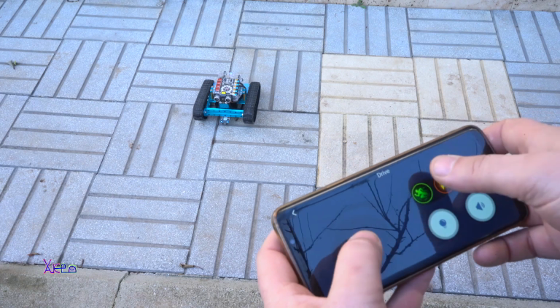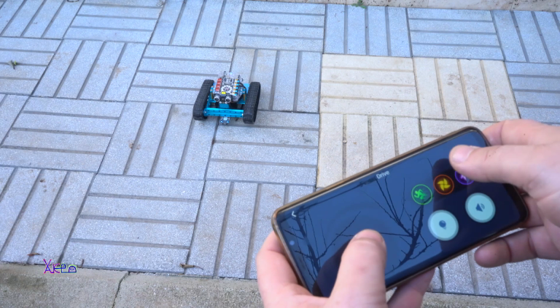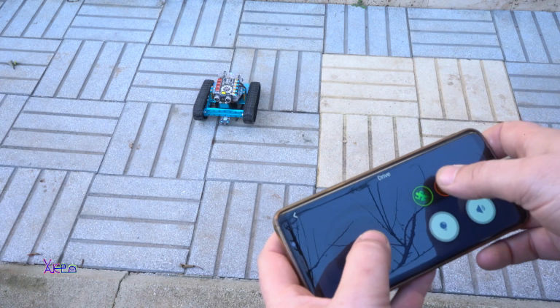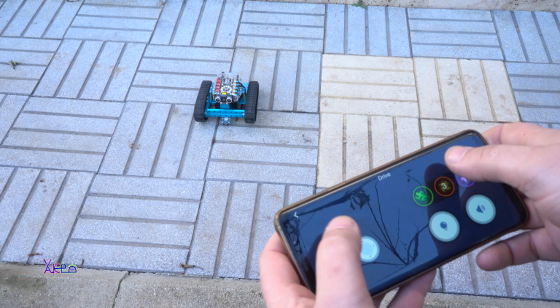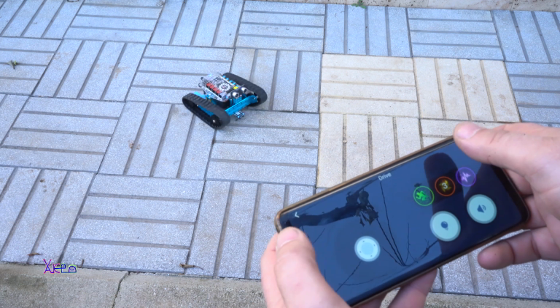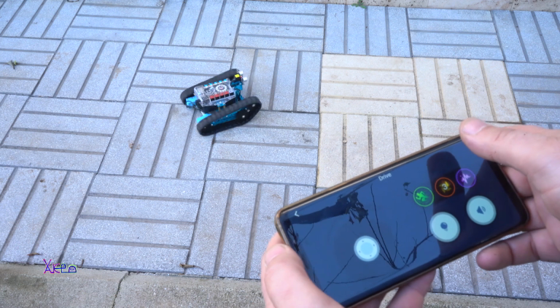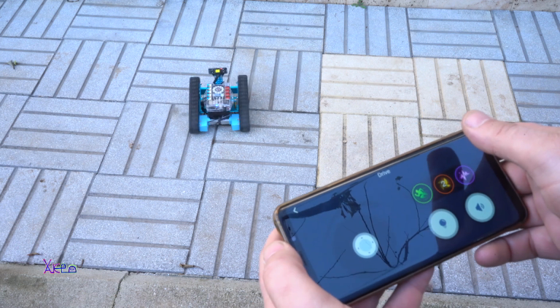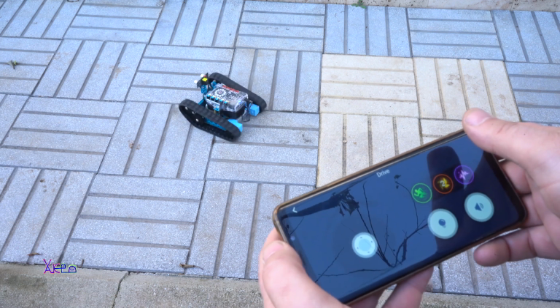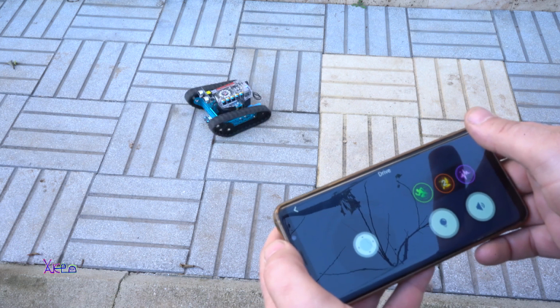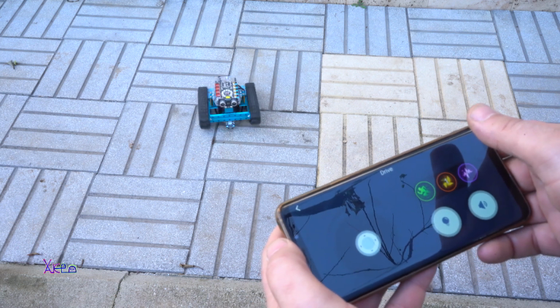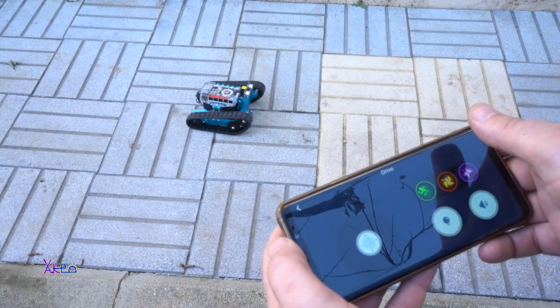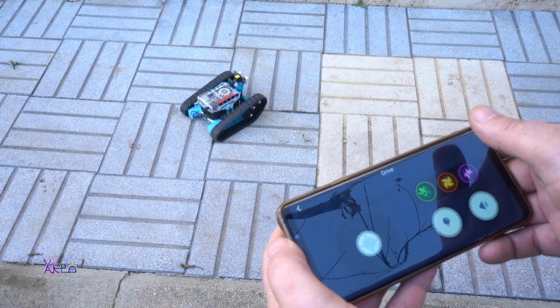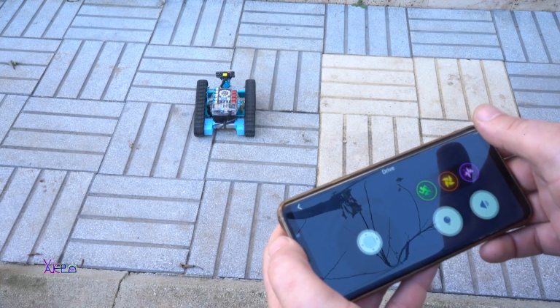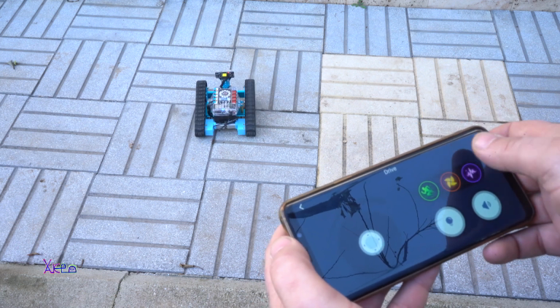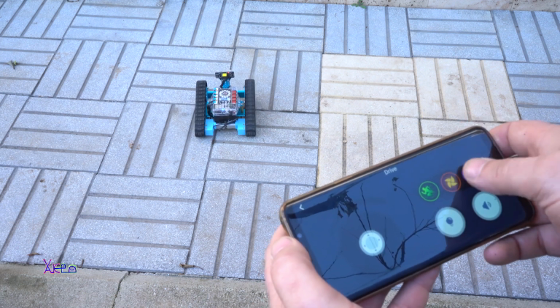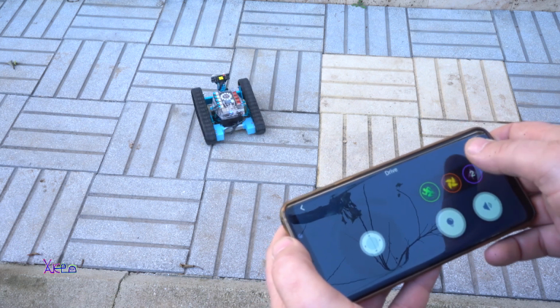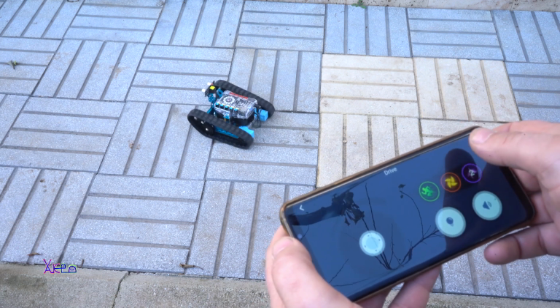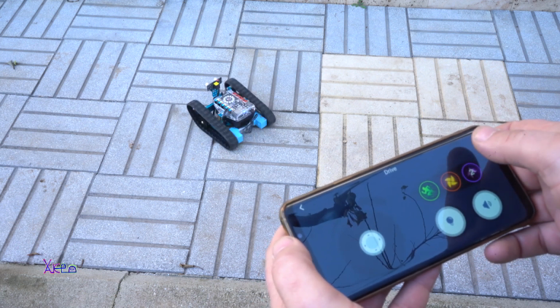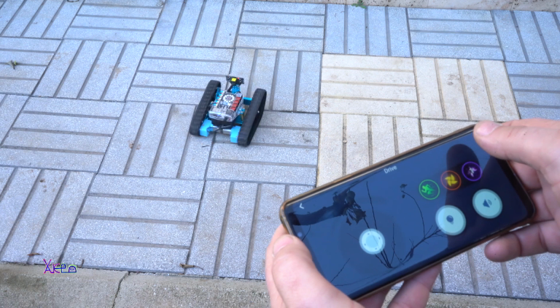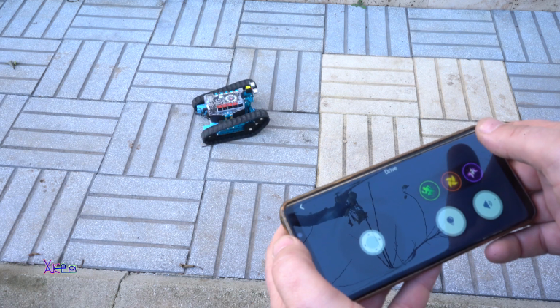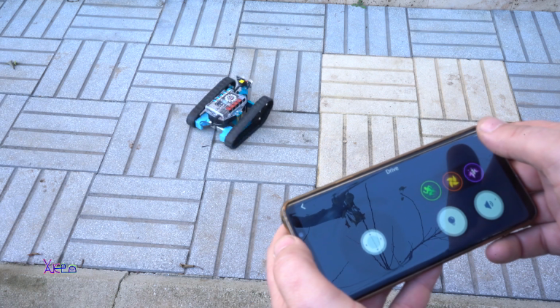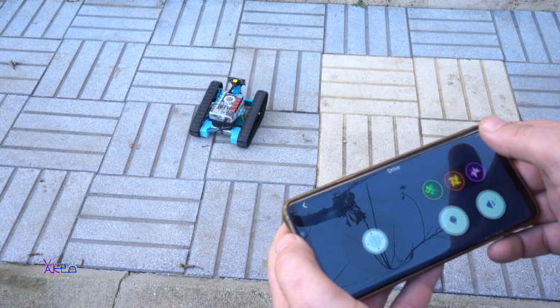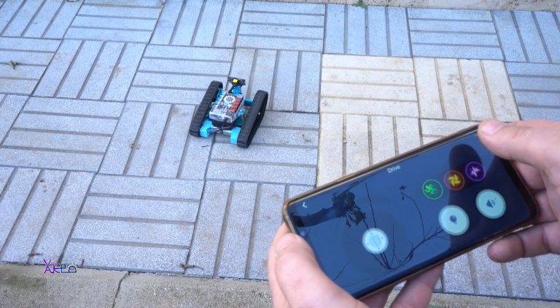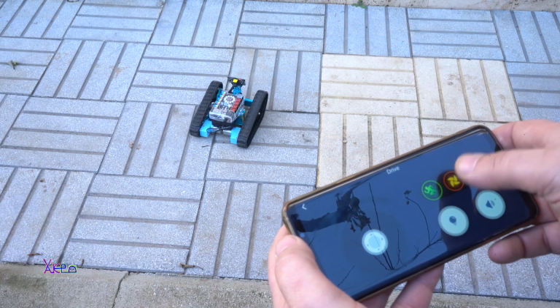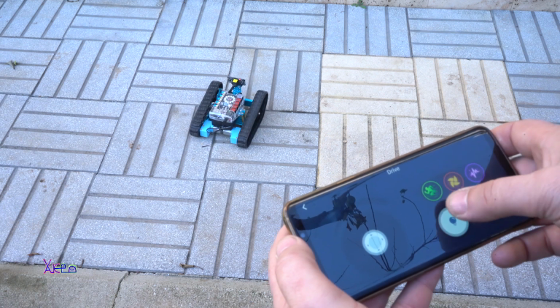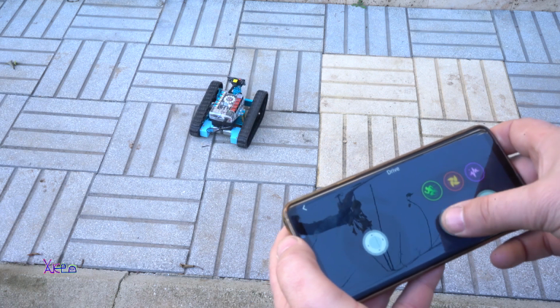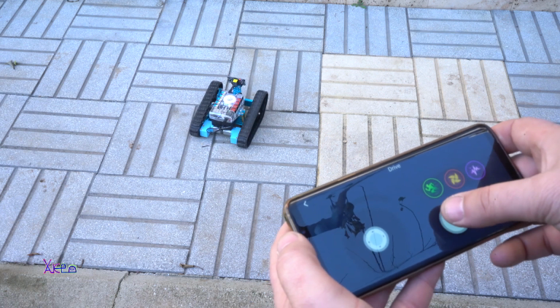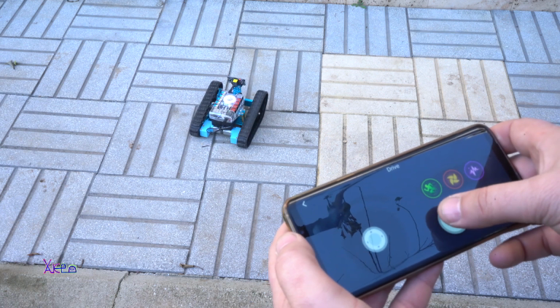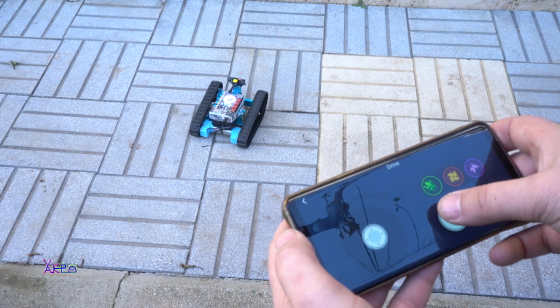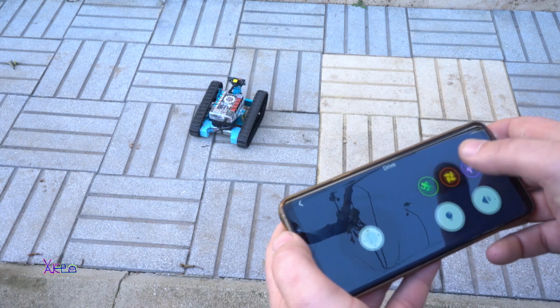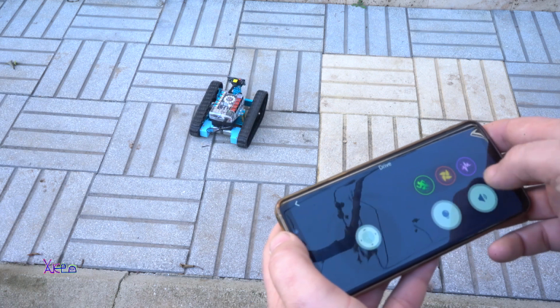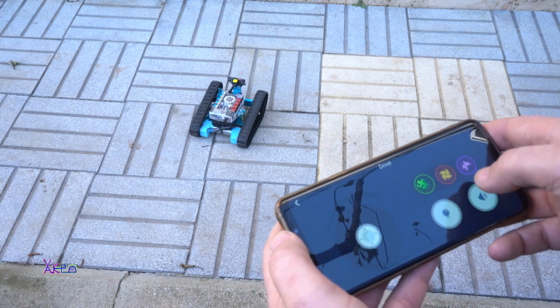Next, I'm trying the play mode where you can easily move the robot in any direction. You can manually turn on and off the lights, and there are 3 special buttons to perform some cool movements.